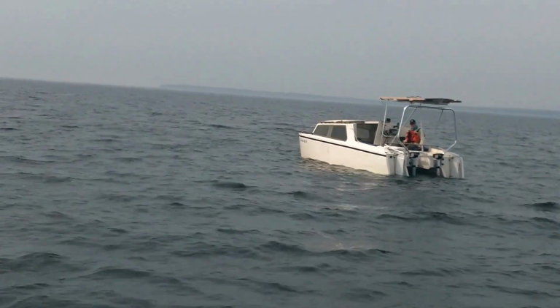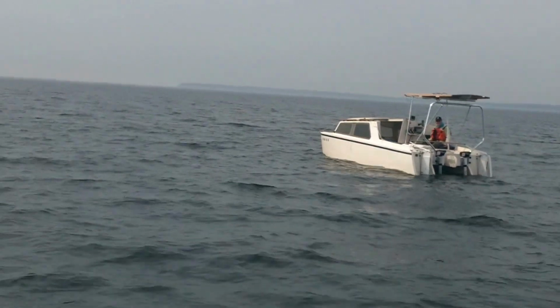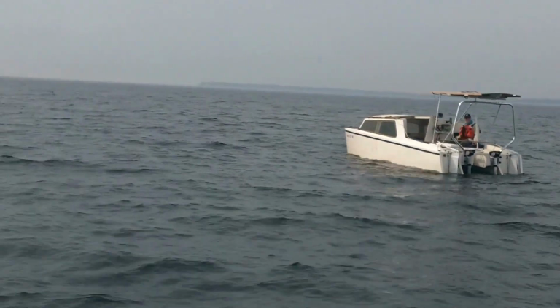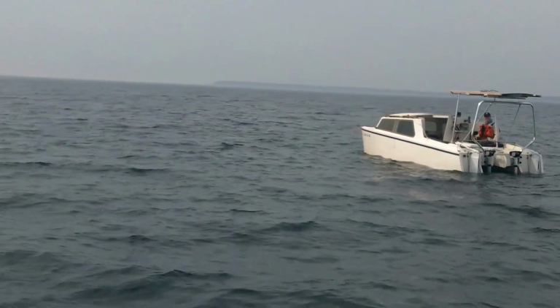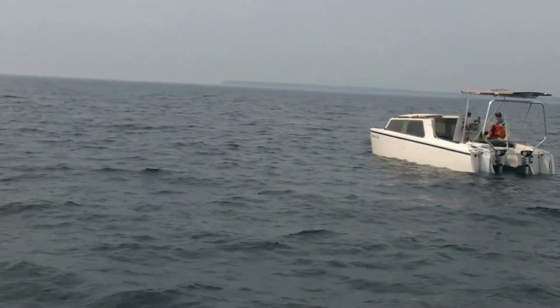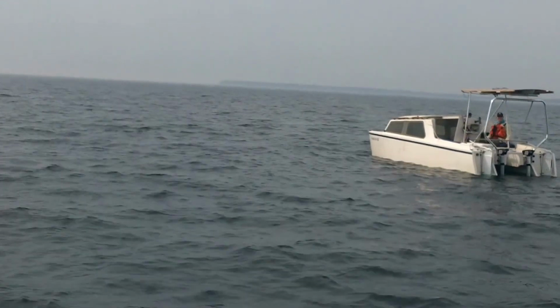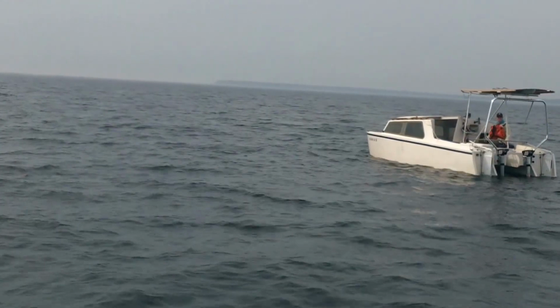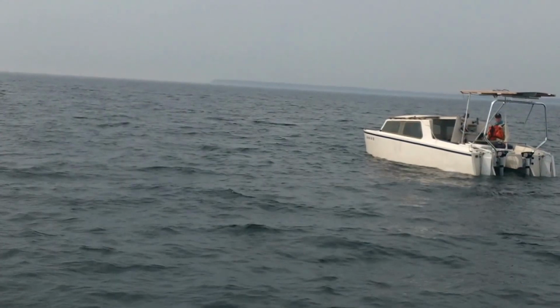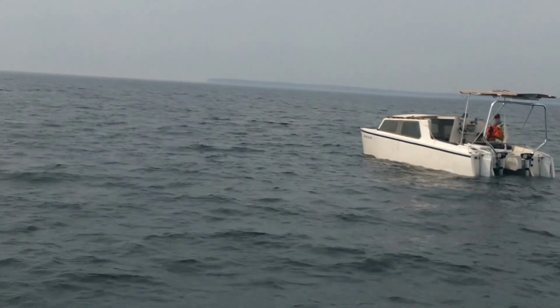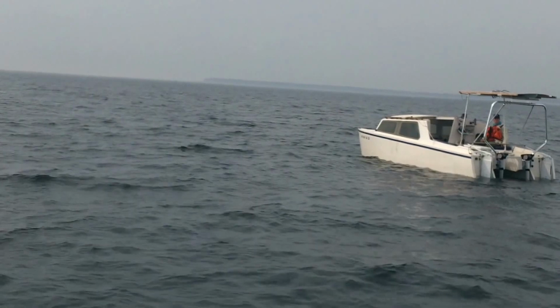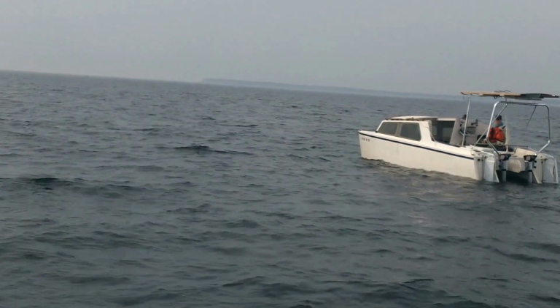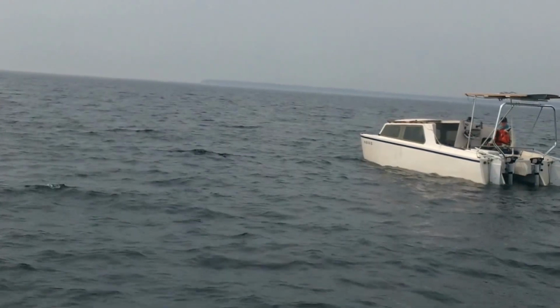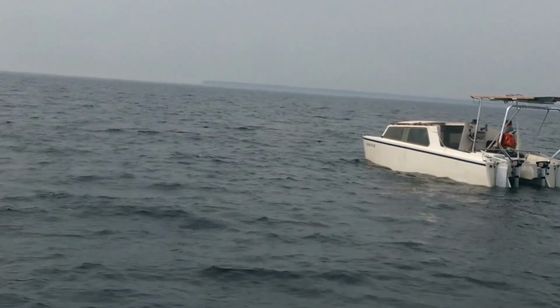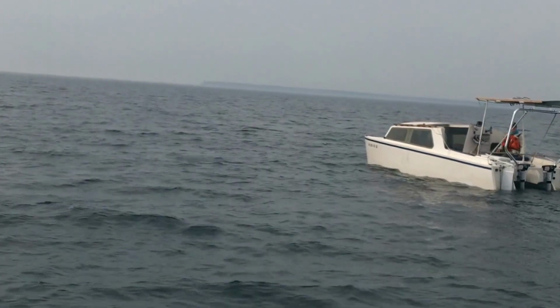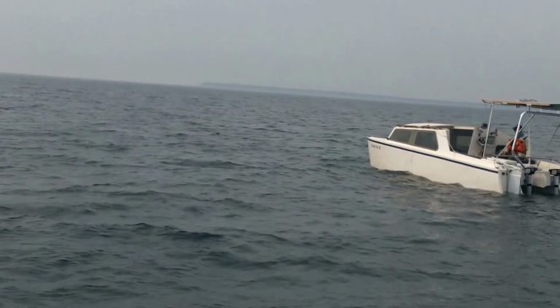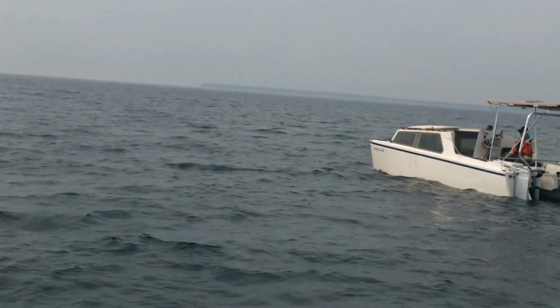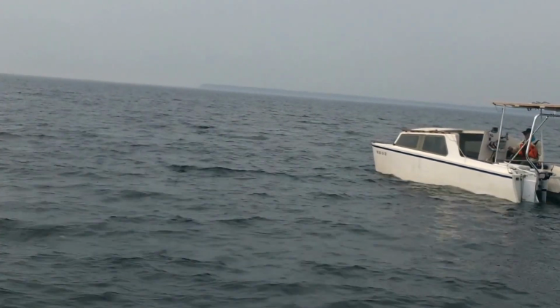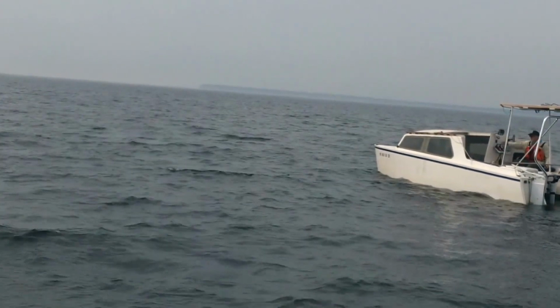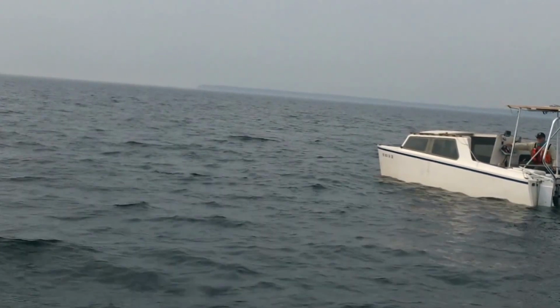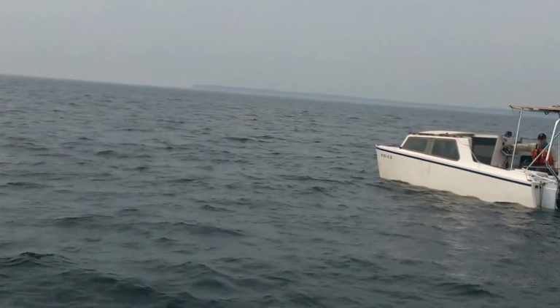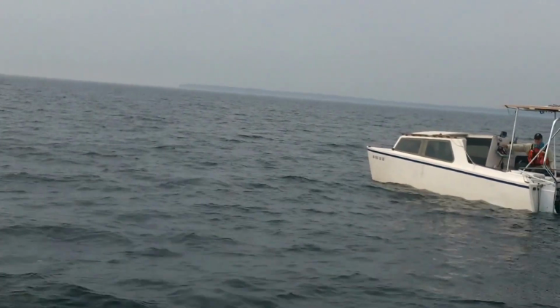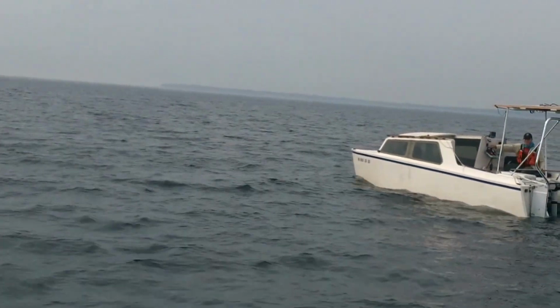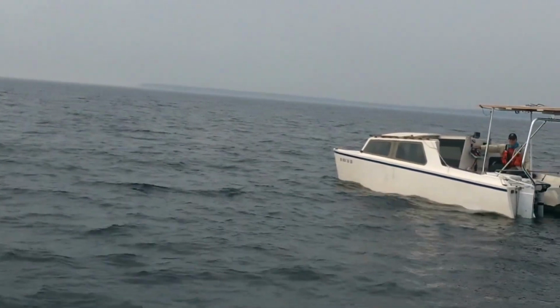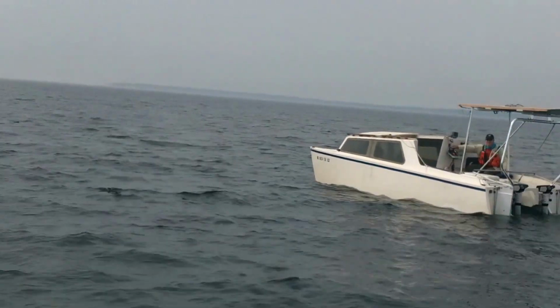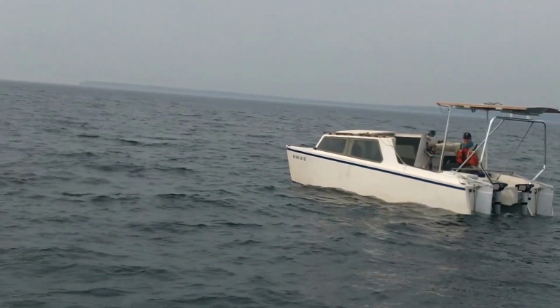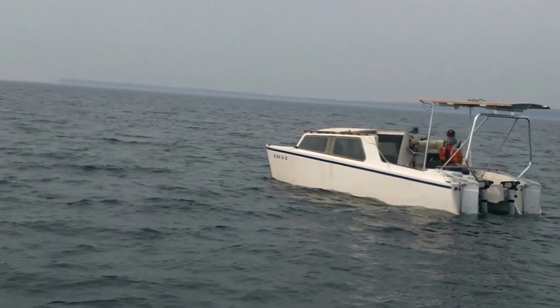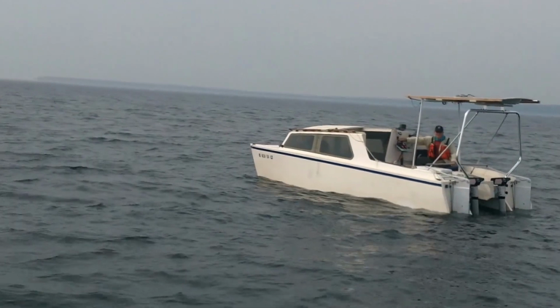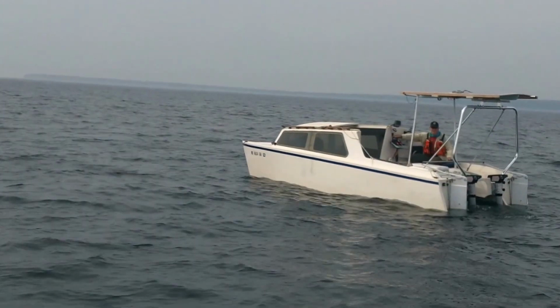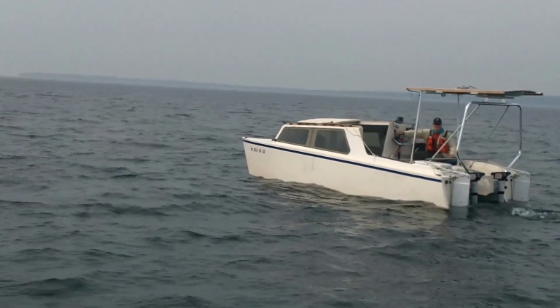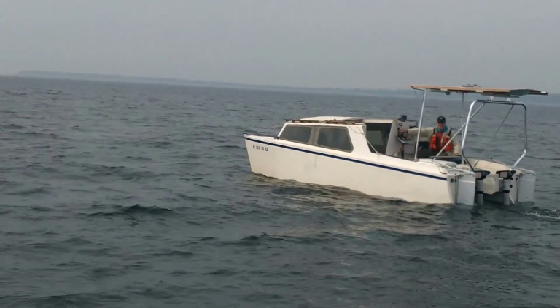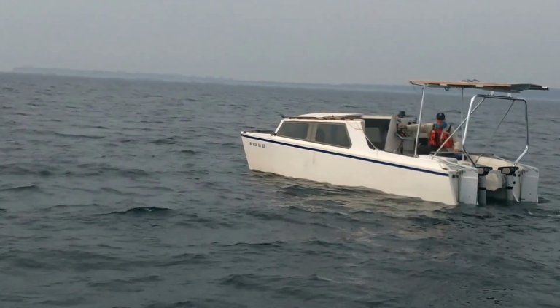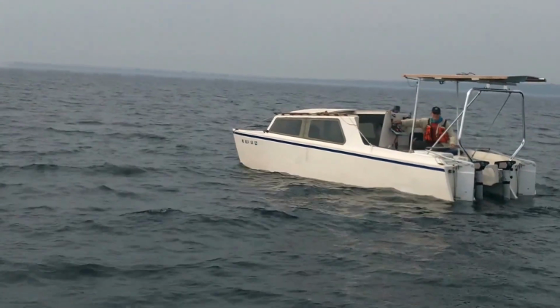We're gonna burn for this headland out here, which is about another three, three and a half miles. If I can get in the lee of that I'm gonna be okay, and then I'm gonna shoot for the other side.